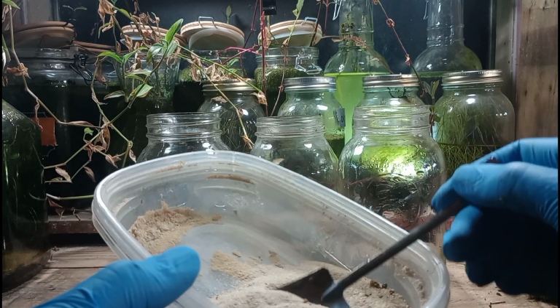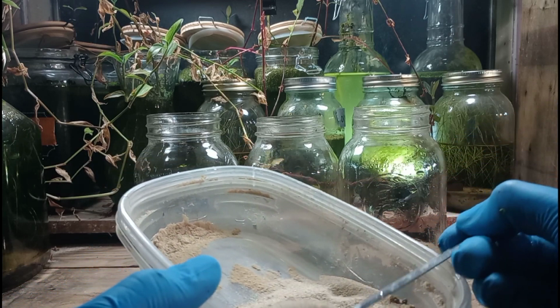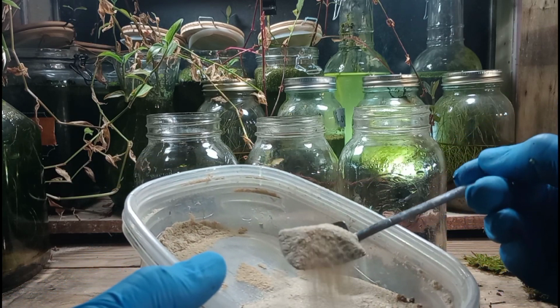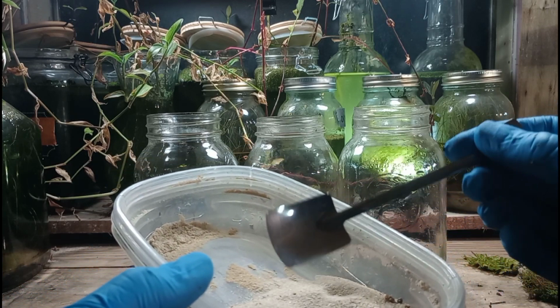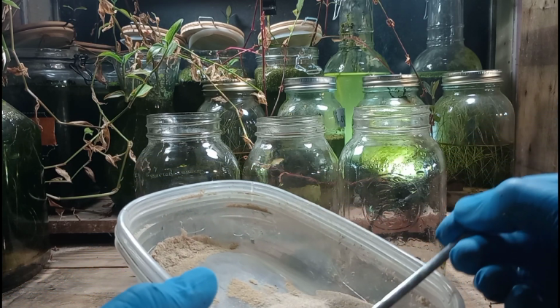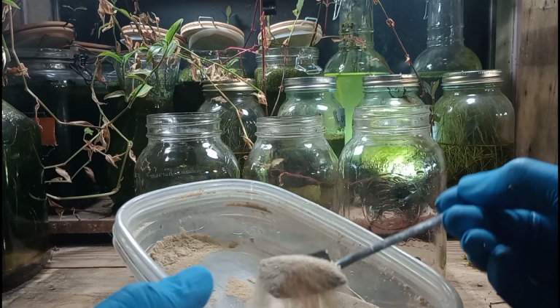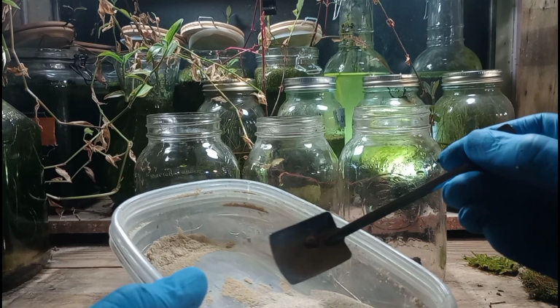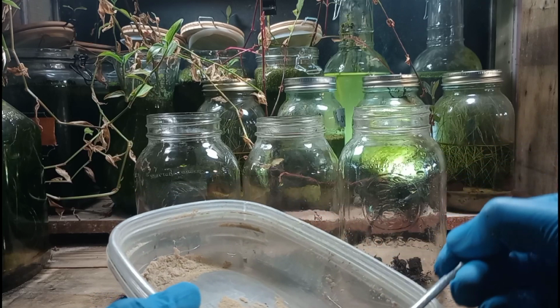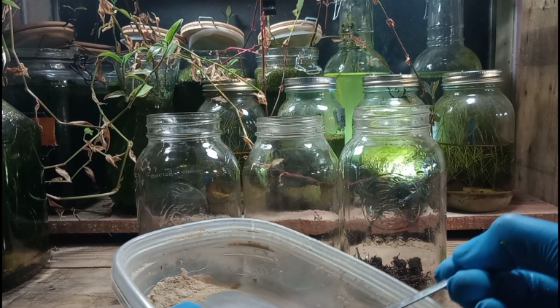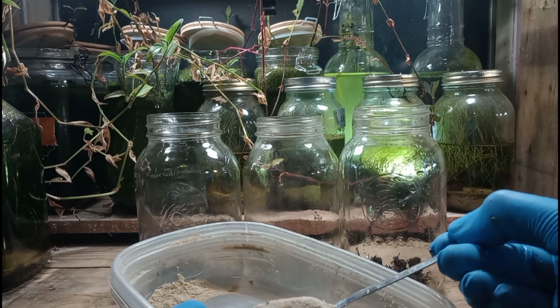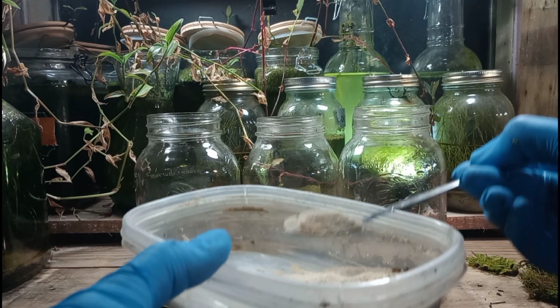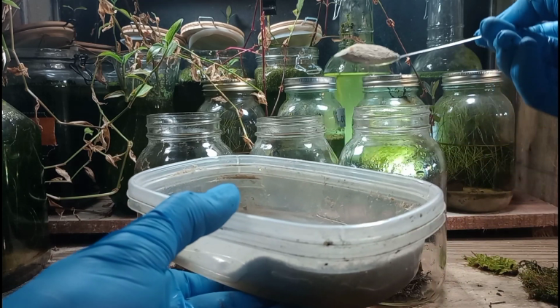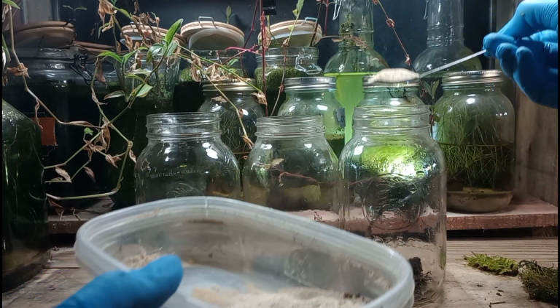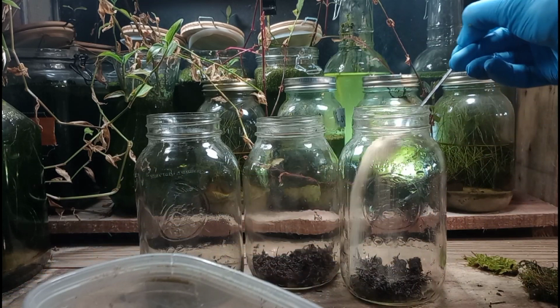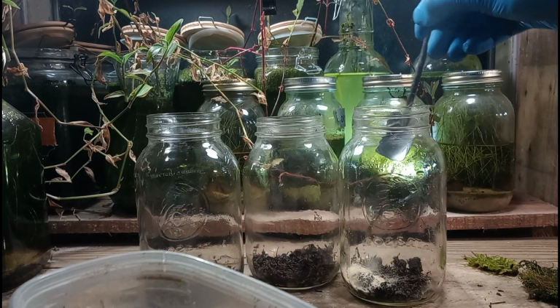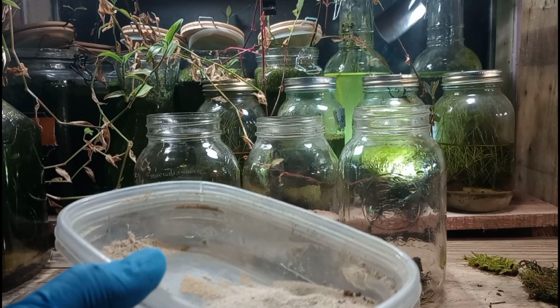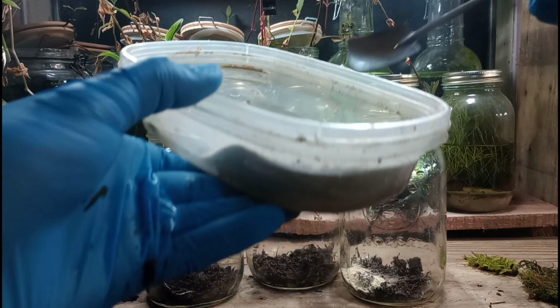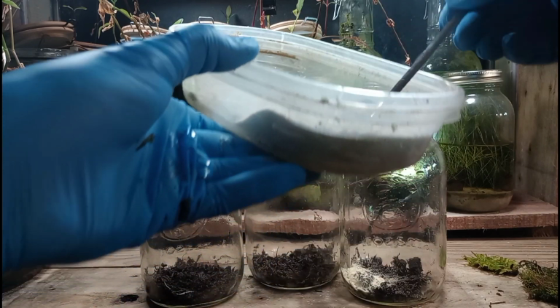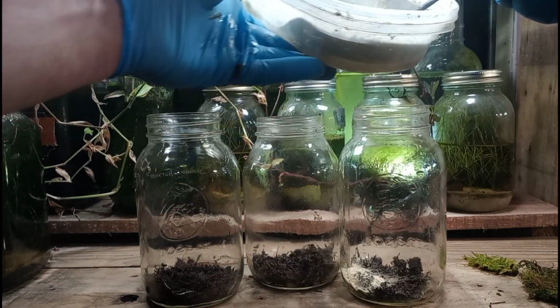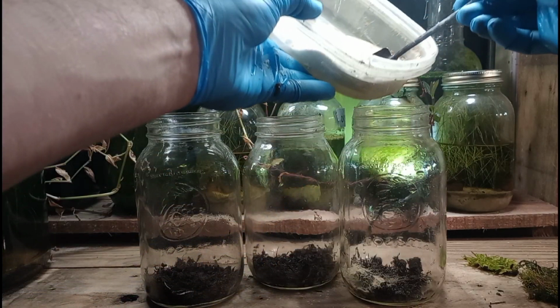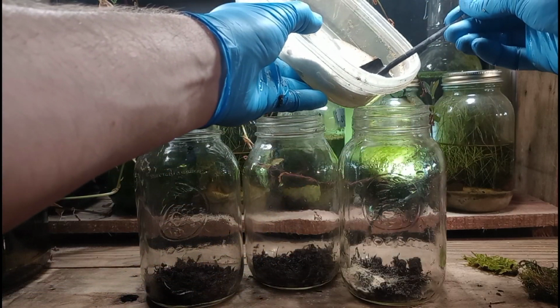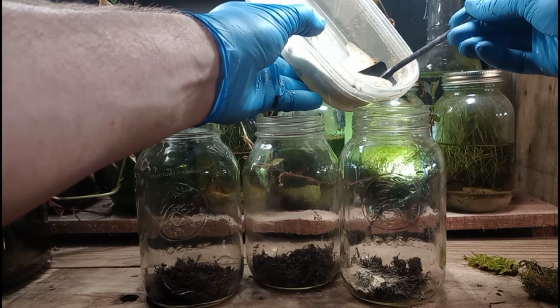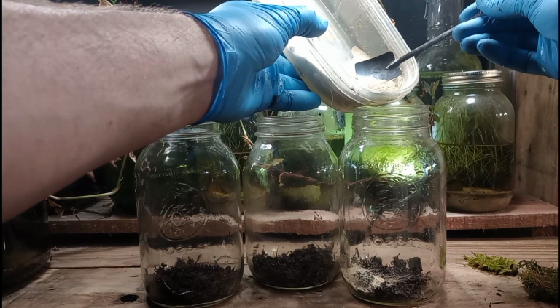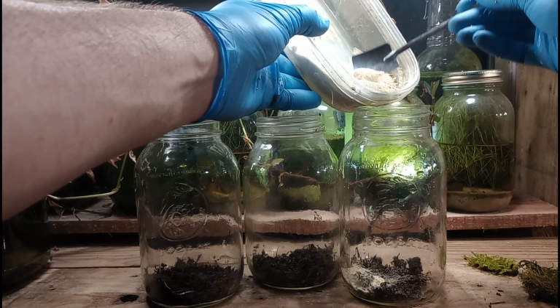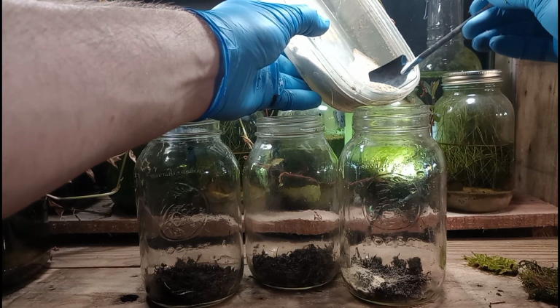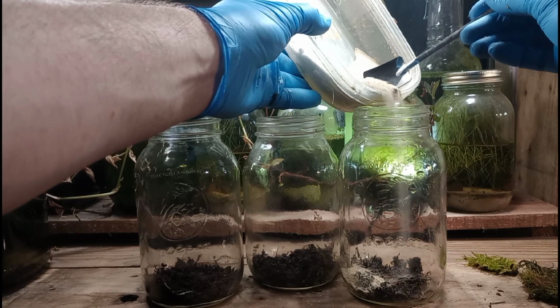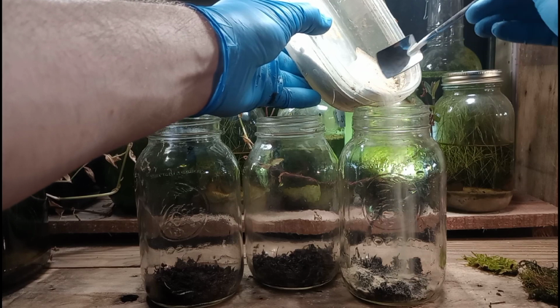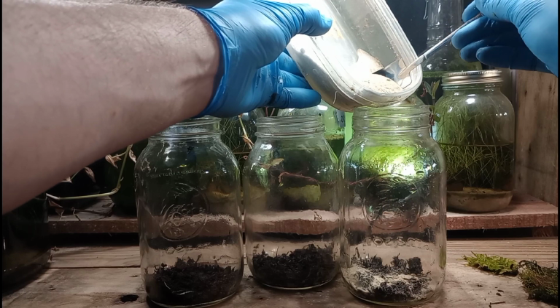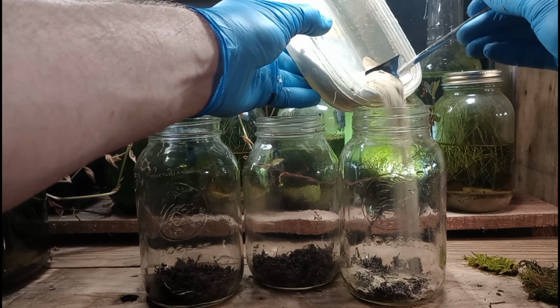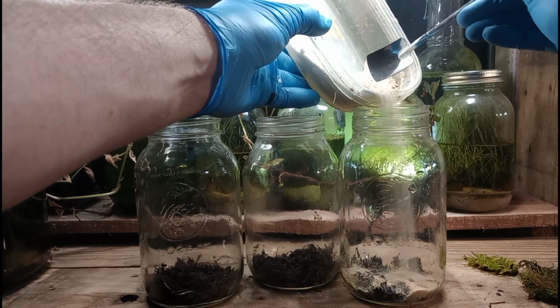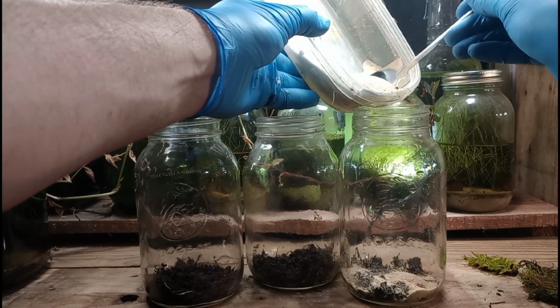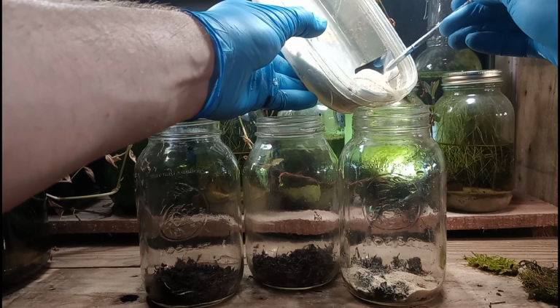We're using some sand here. A lot of you watched that short video I put up about the pond that I'm digging out with a real shovel in the backyard, and this sand came from that excavation.